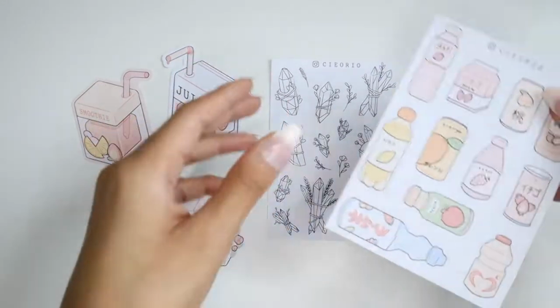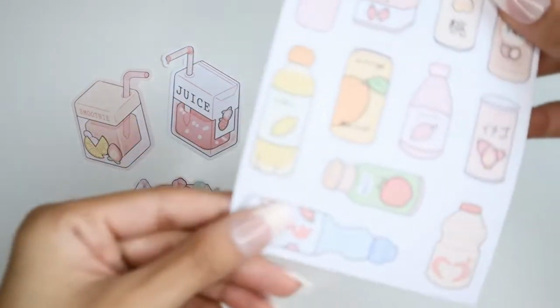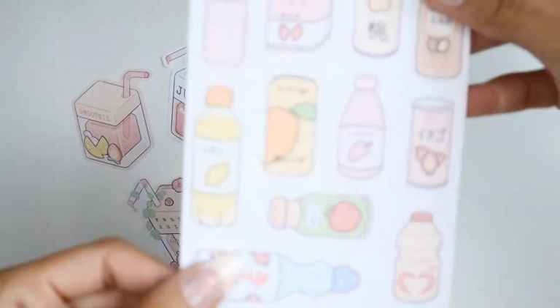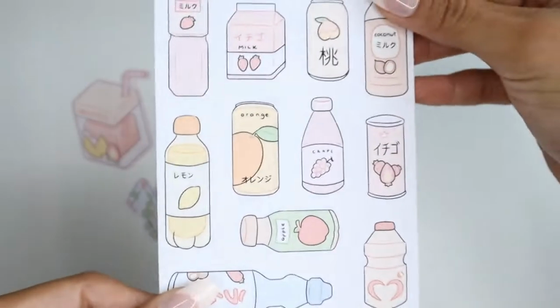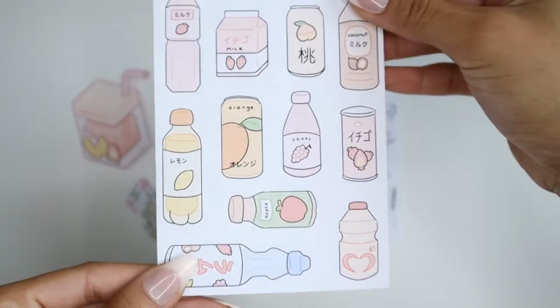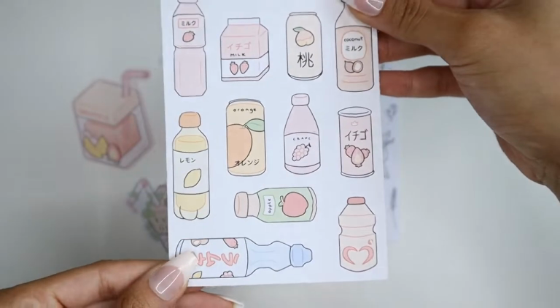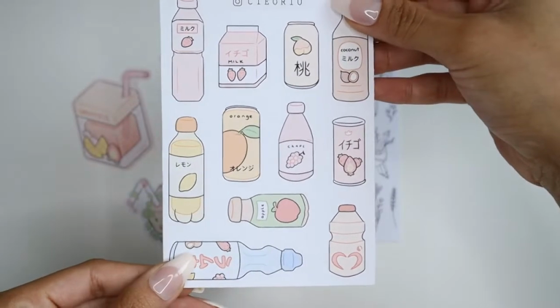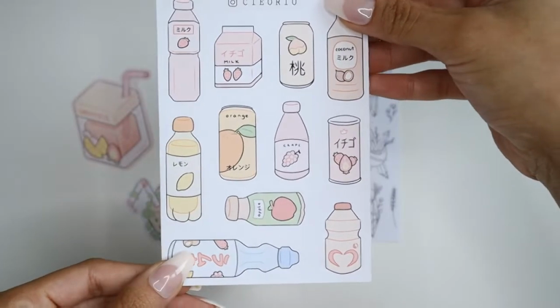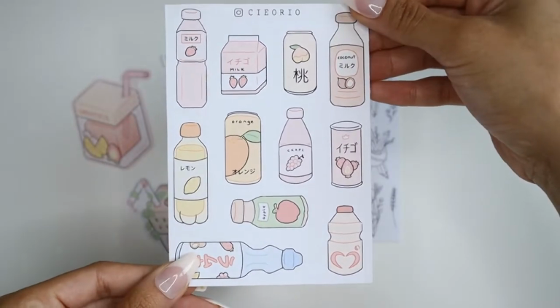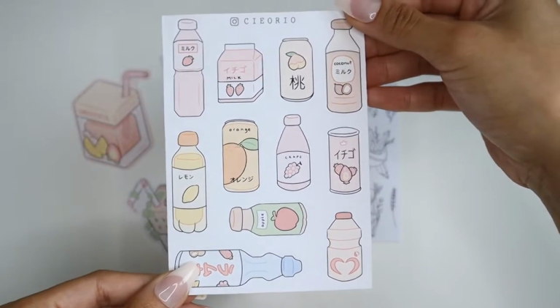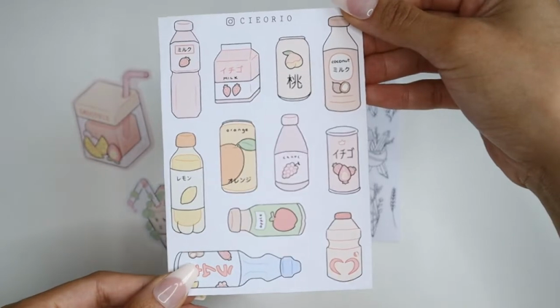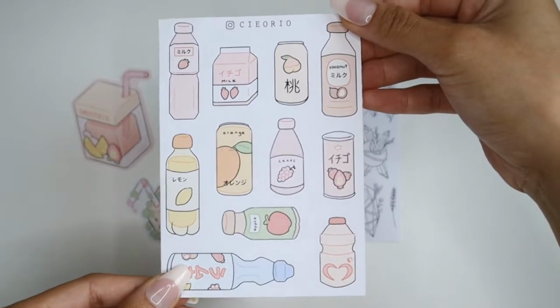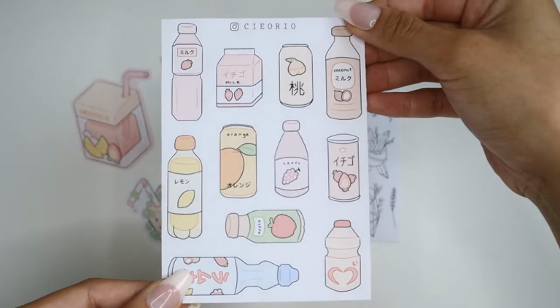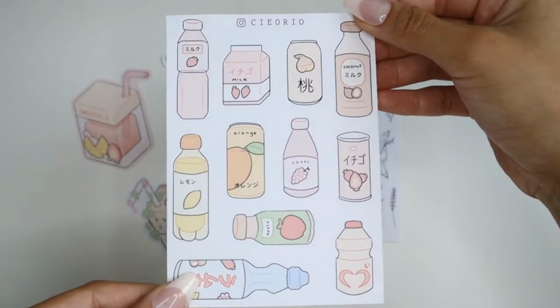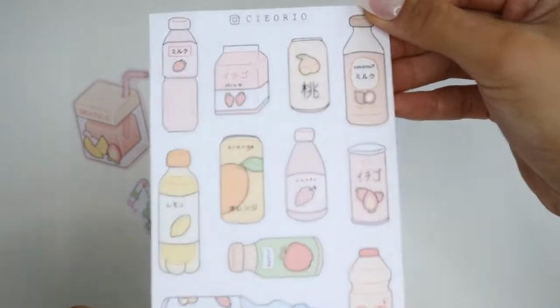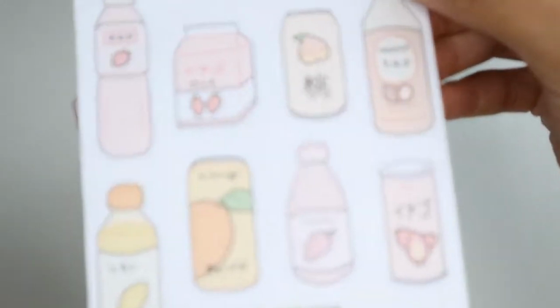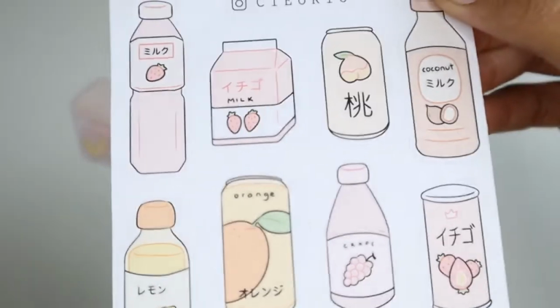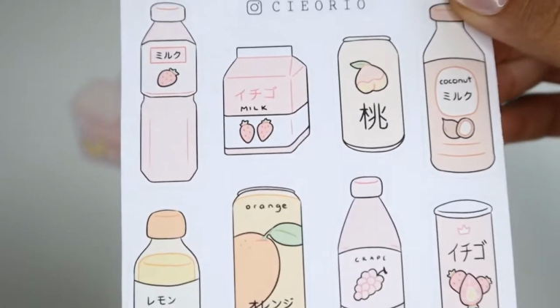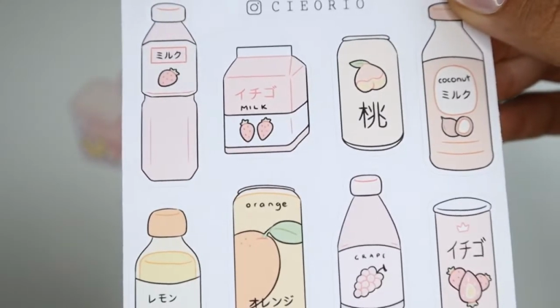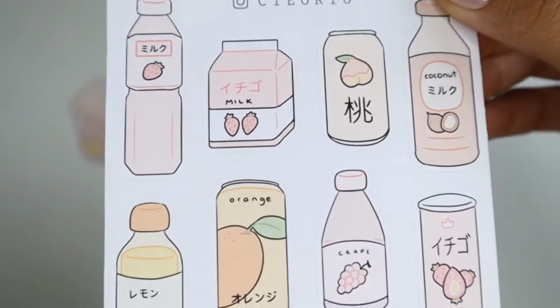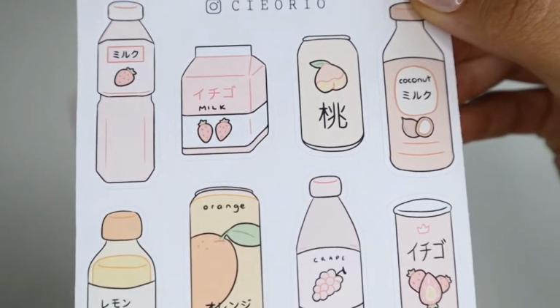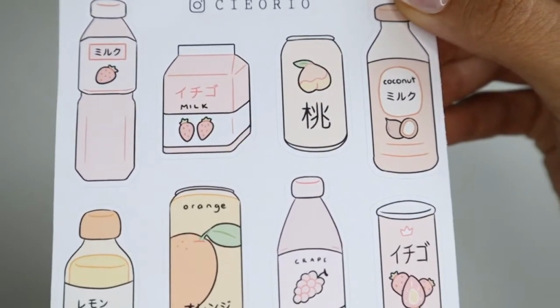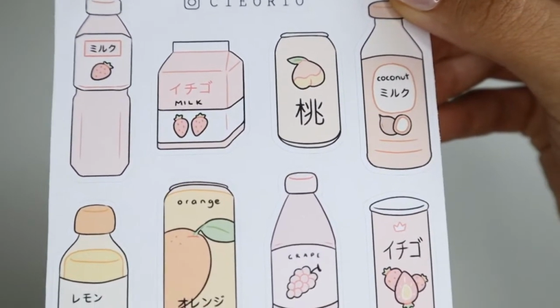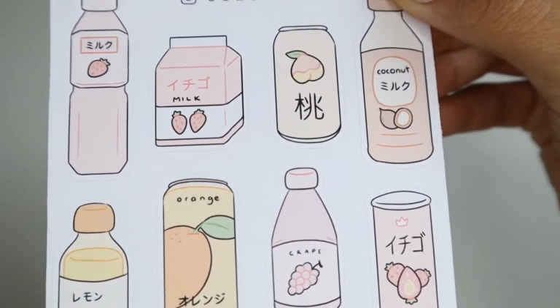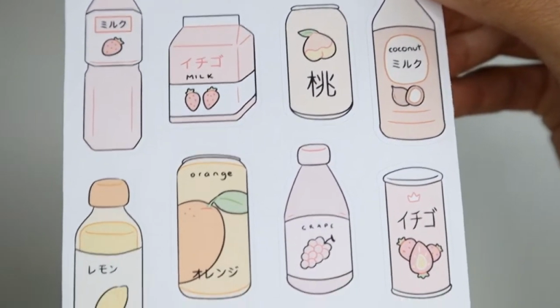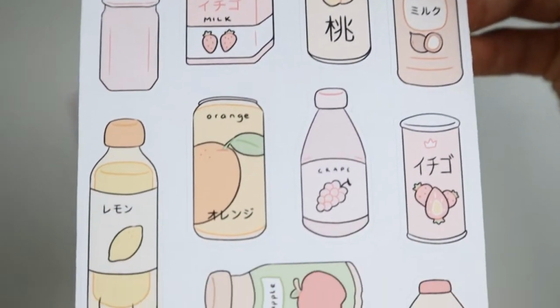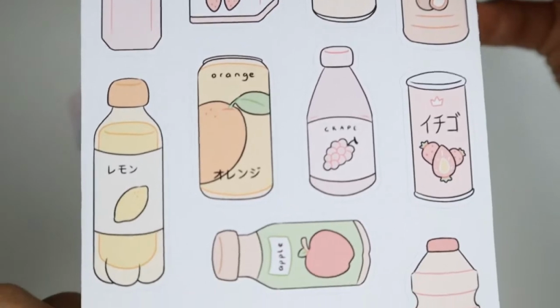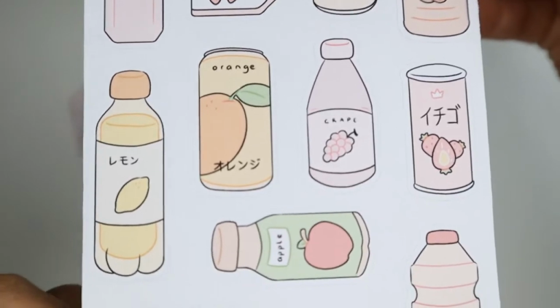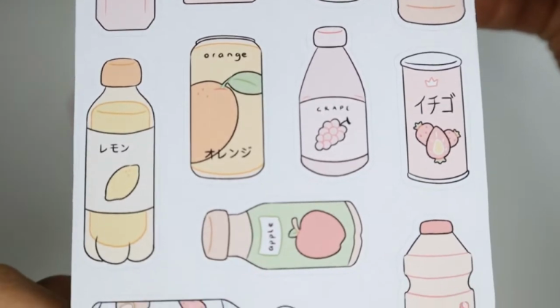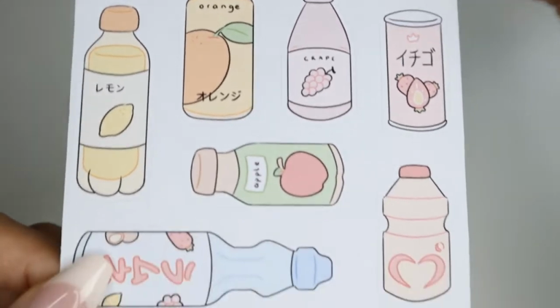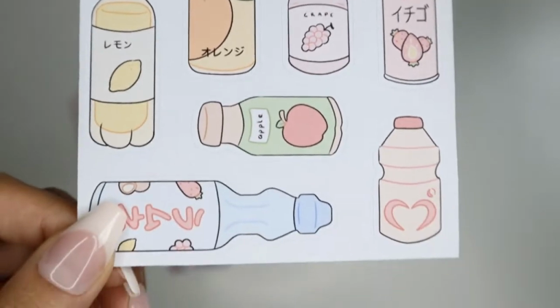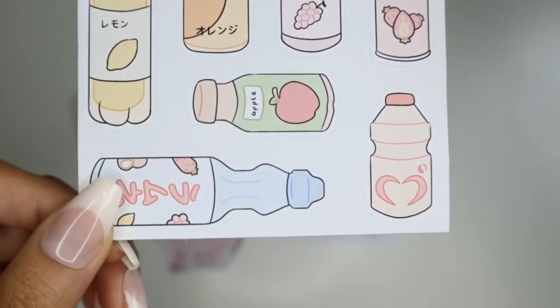I got a total of four items from this shop. The first item is a really cute drink-themed sticker sheet. I love the design of these stickers and I love how cute the color scheme is.